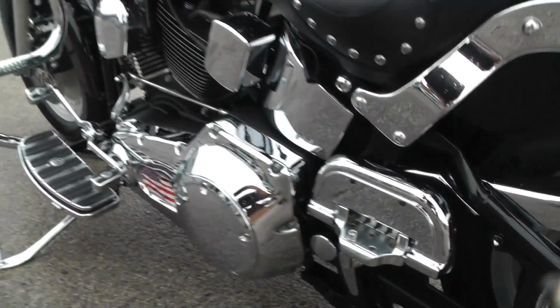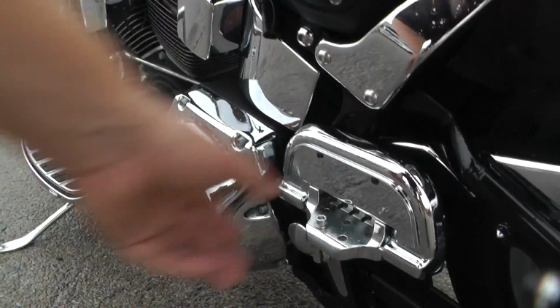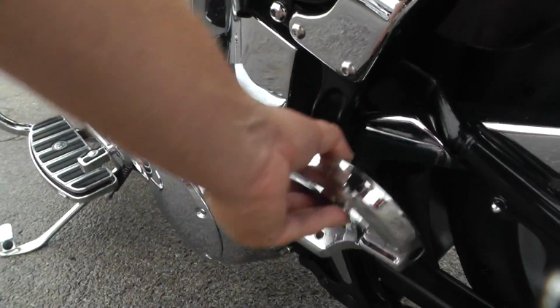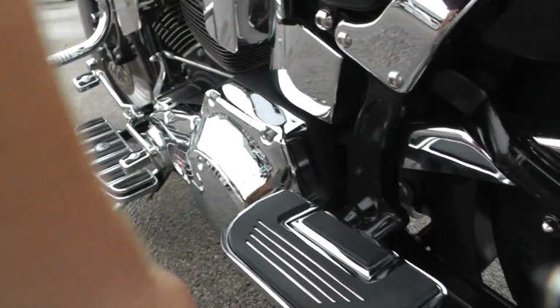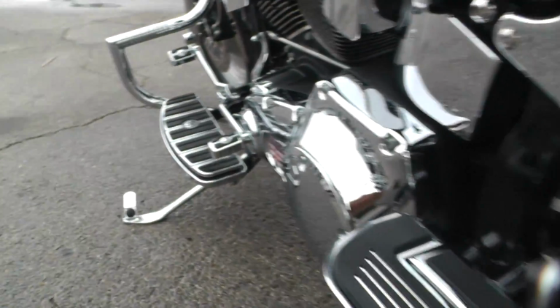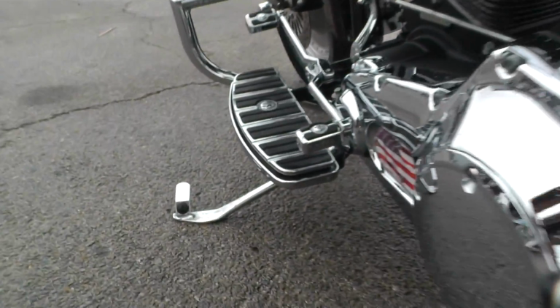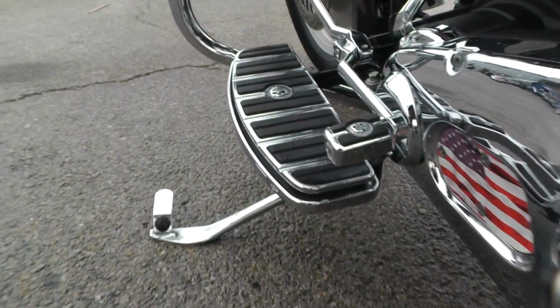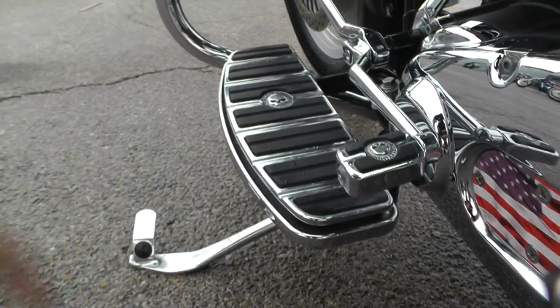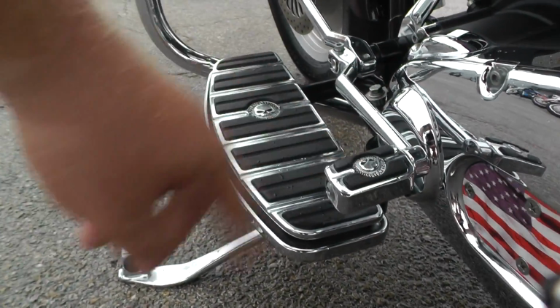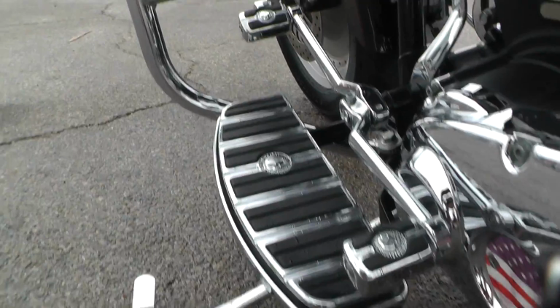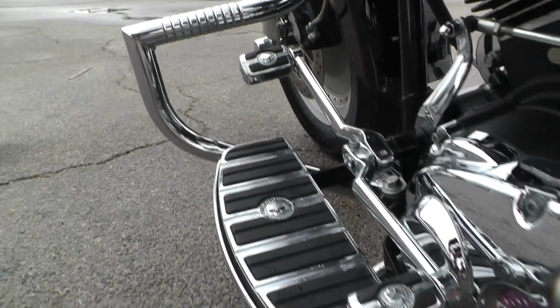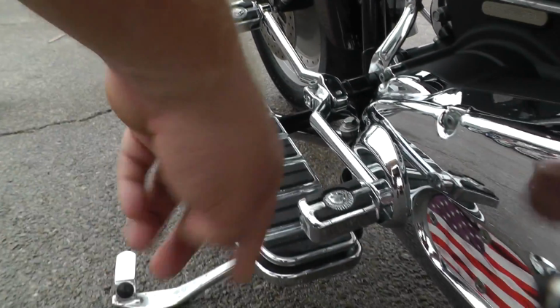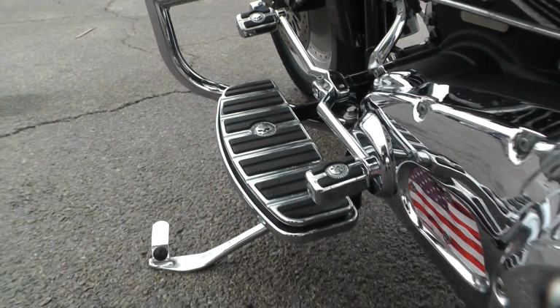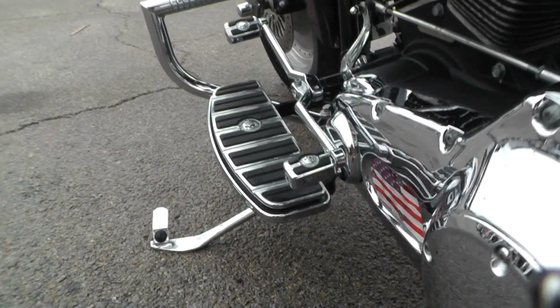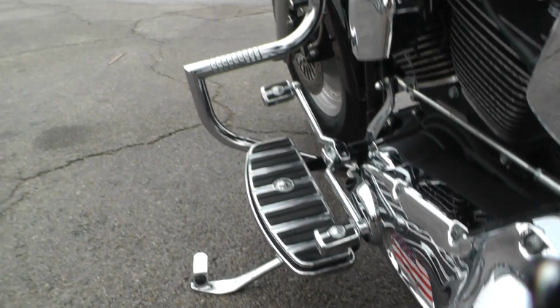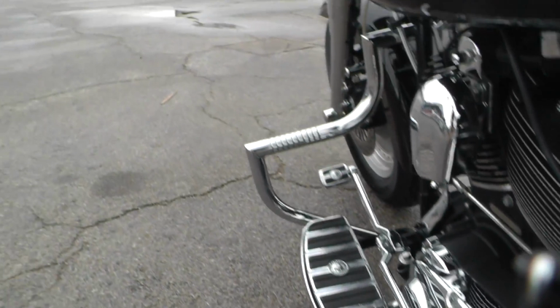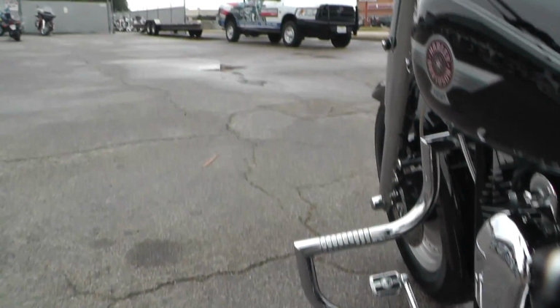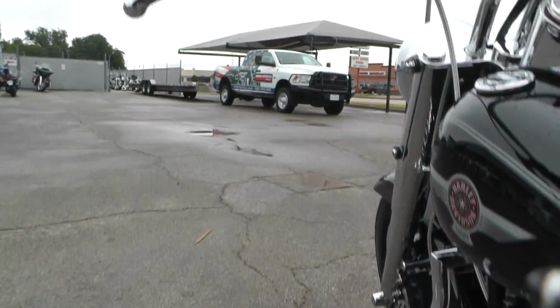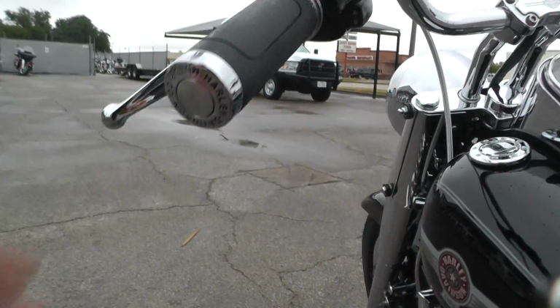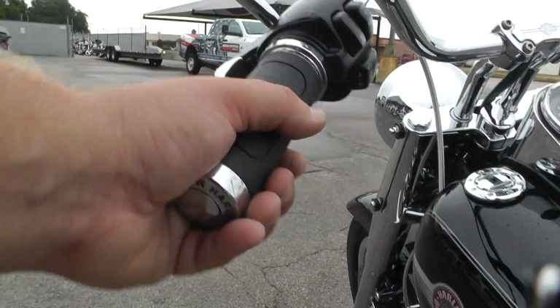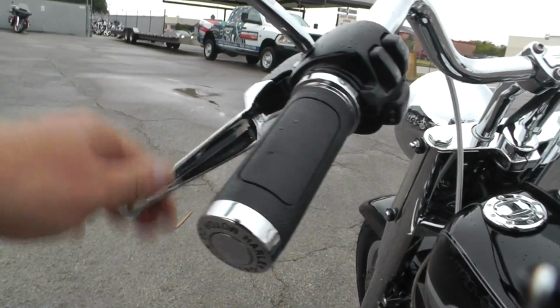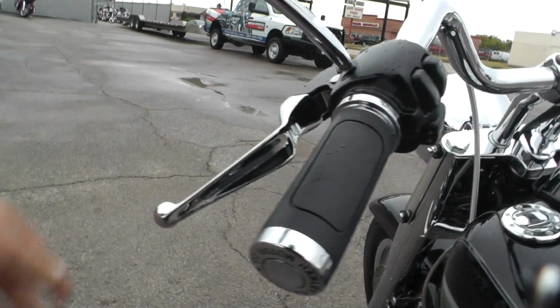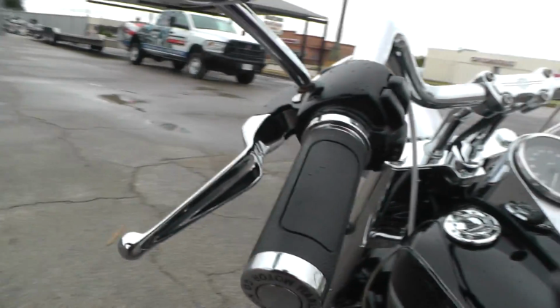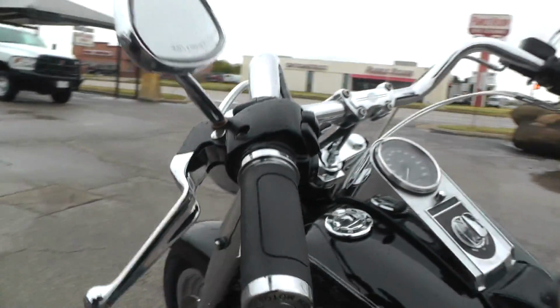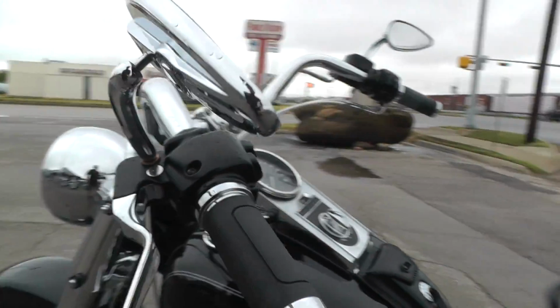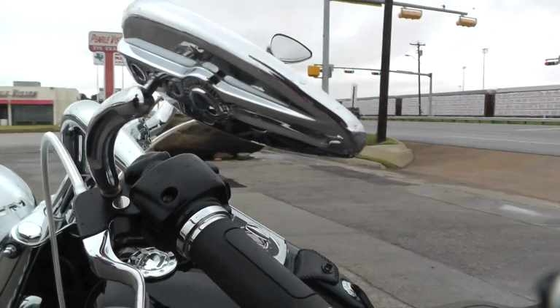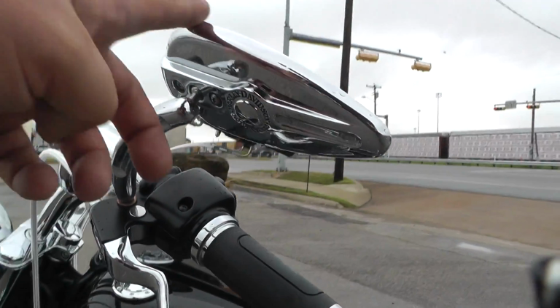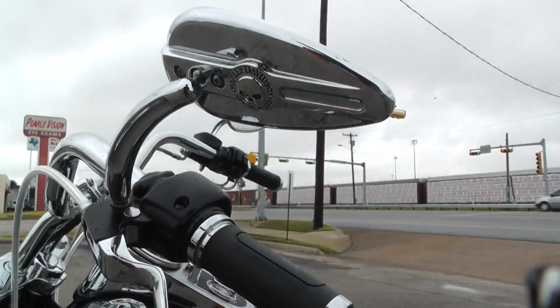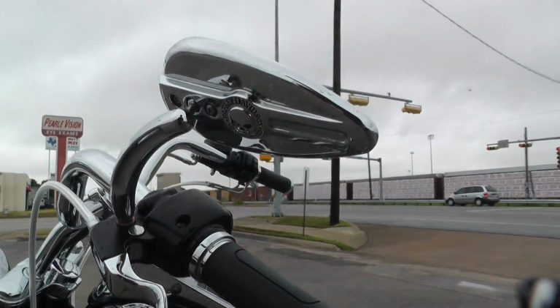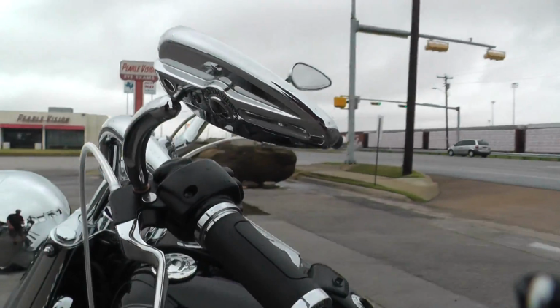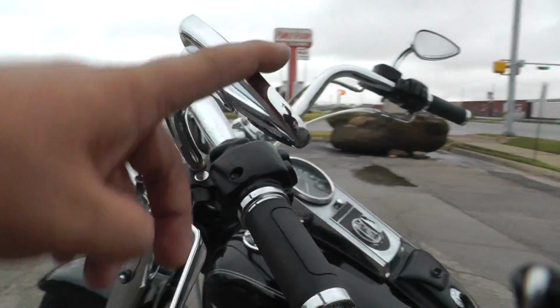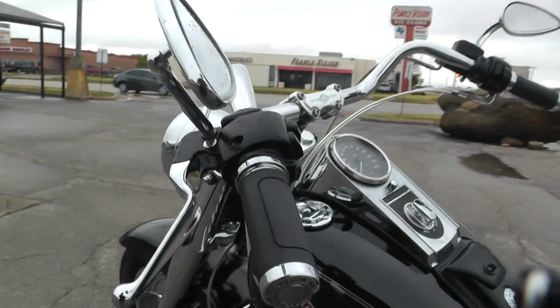This one's got some nice Willie G upgrades on it too, like these floorboards and the heel-toe shifter. It's got some upgraded grips and chrome wide blade levers. It's also got the Willie G mirrors — kind of a teardrop style.